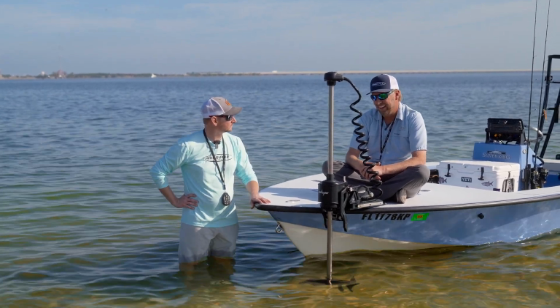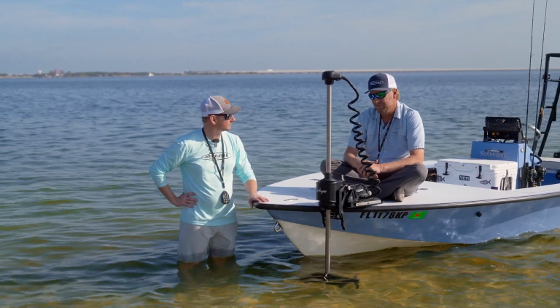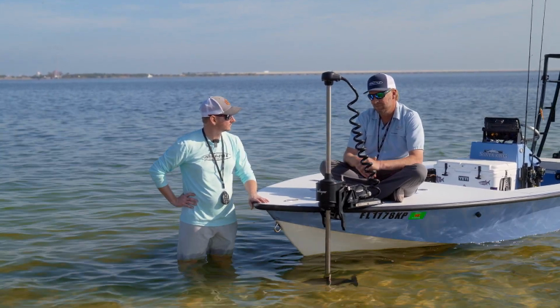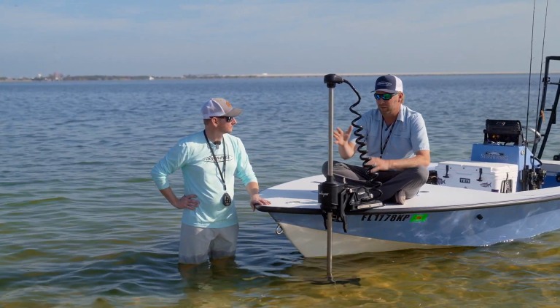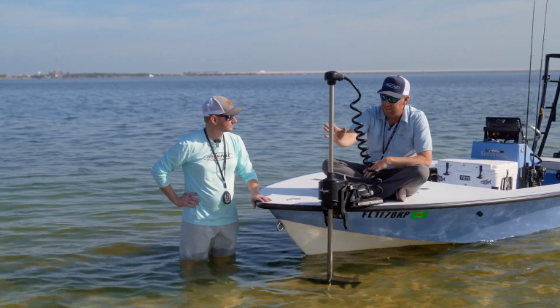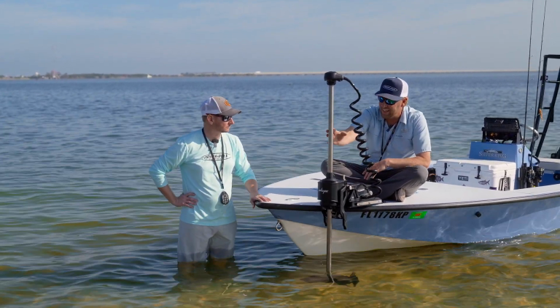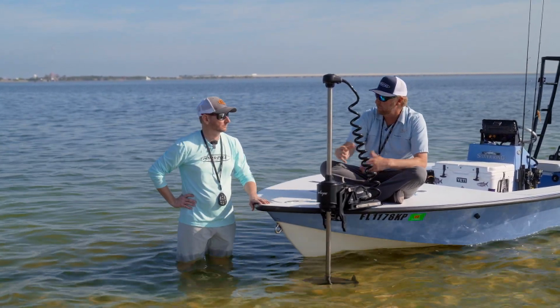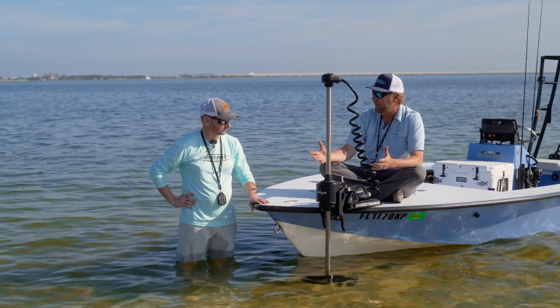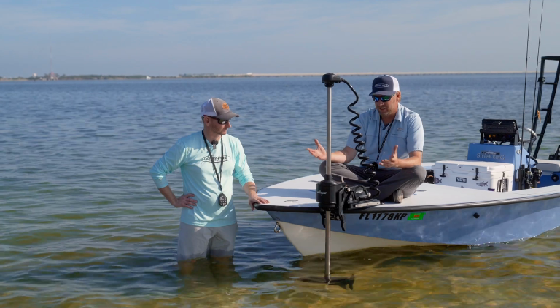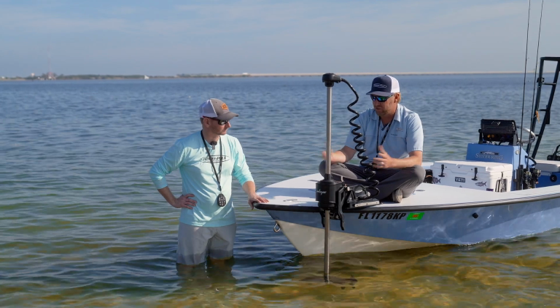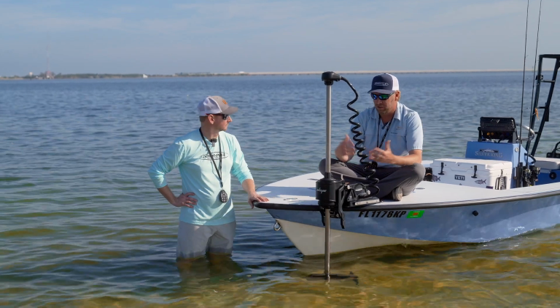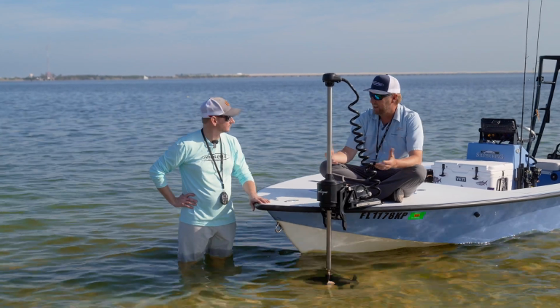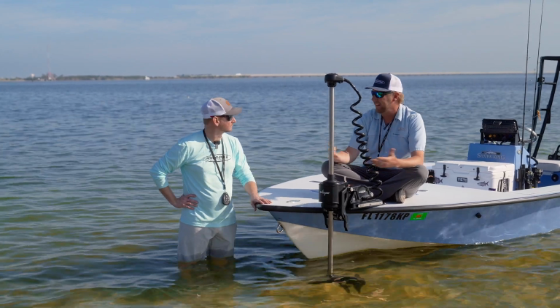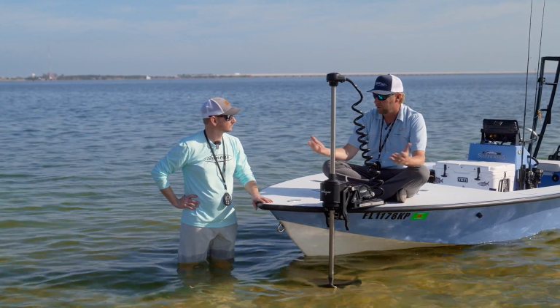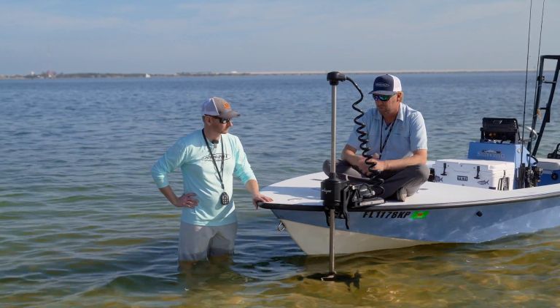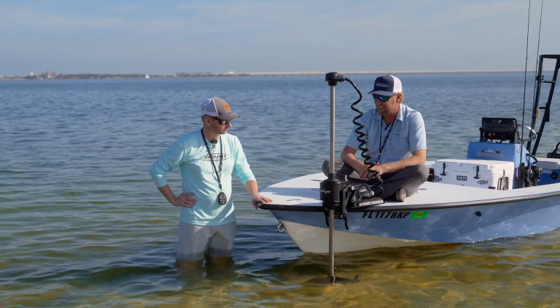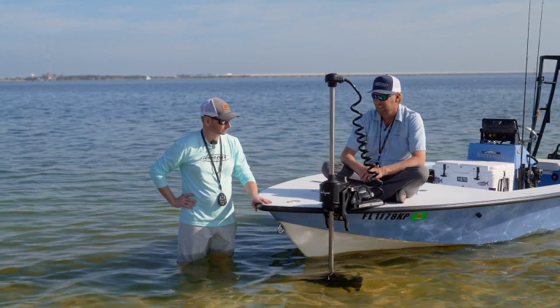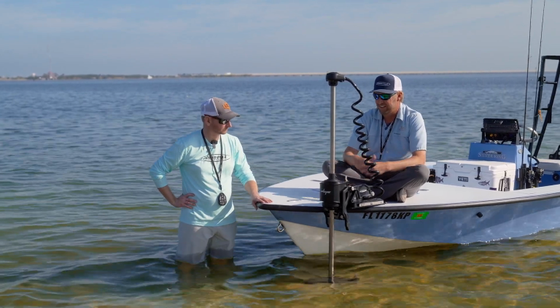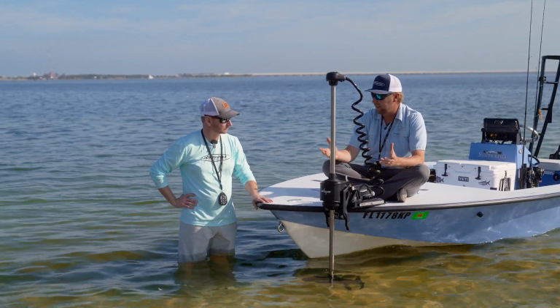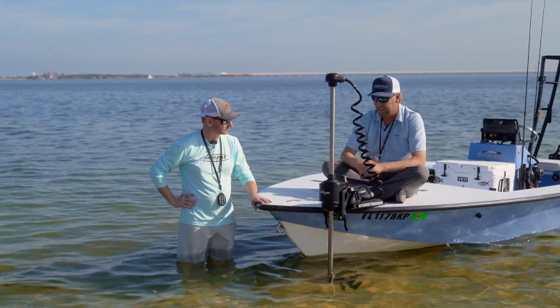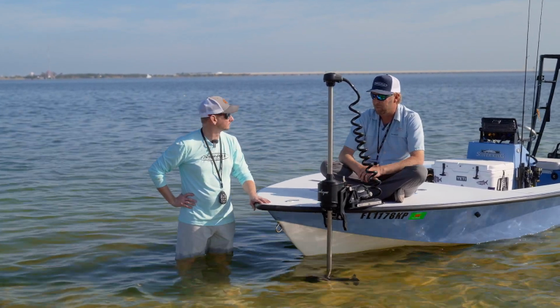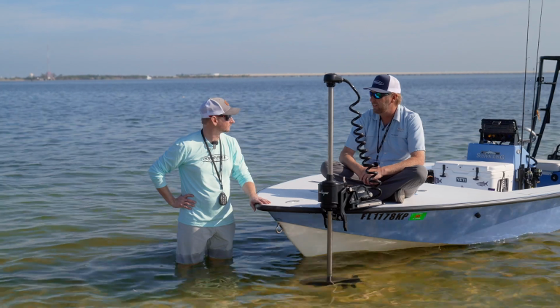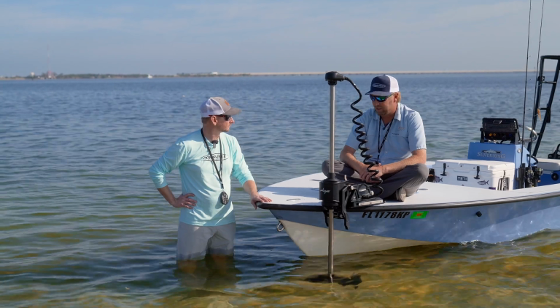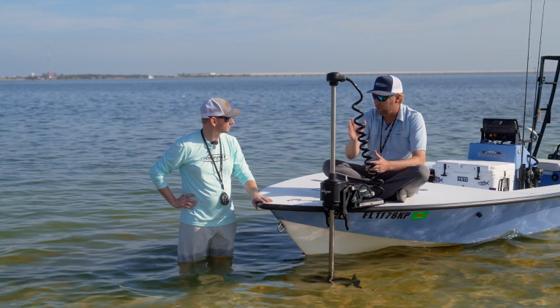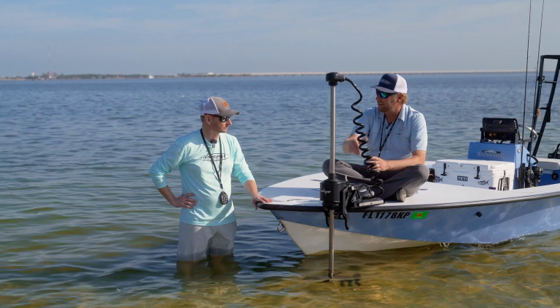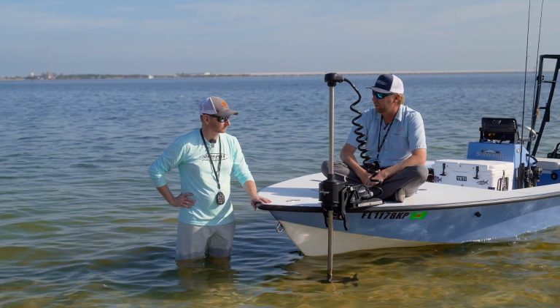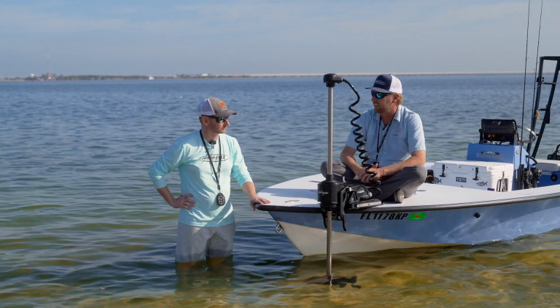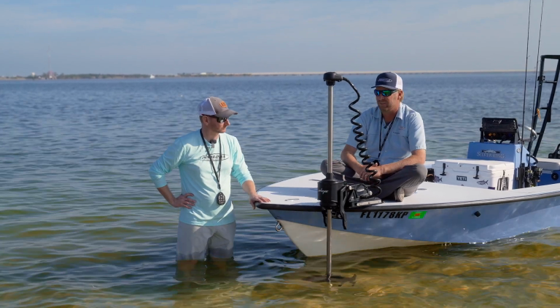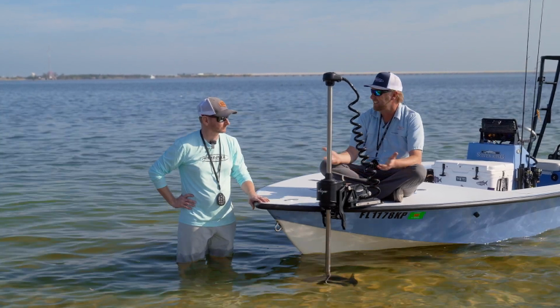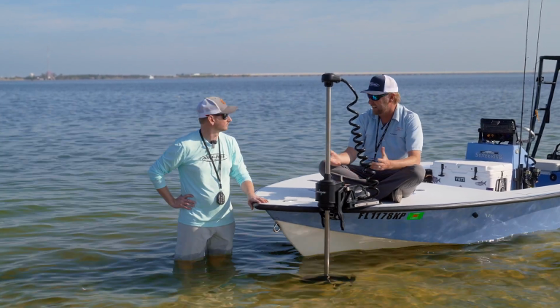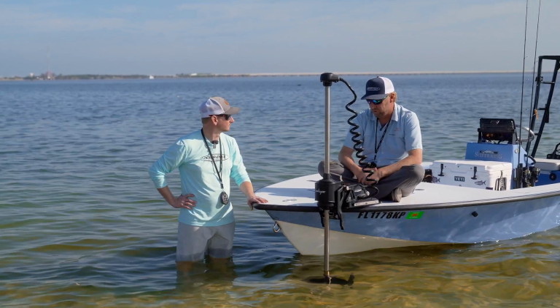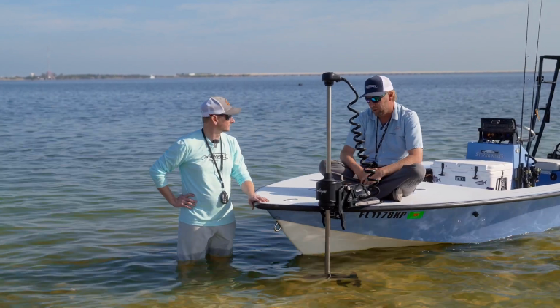Between the titanium shaft, which is indestructible, lightweight, and corrosion resistant — it's not going to break or splinter — we can offer a lifetime warranty on the shaft. That's insane for a trolling motor.